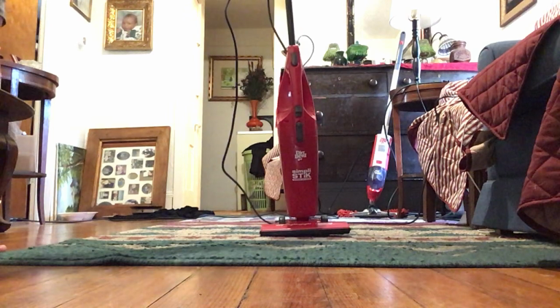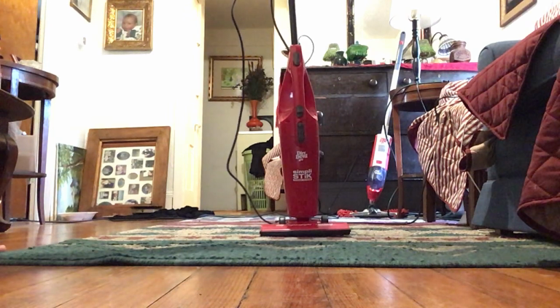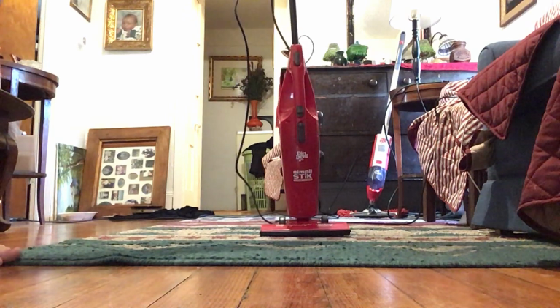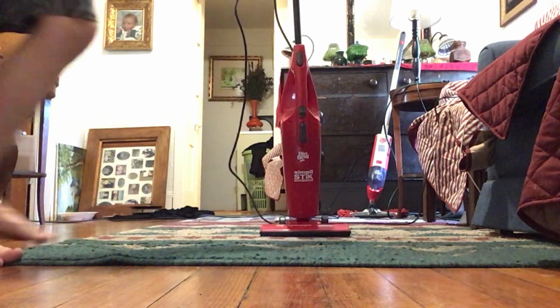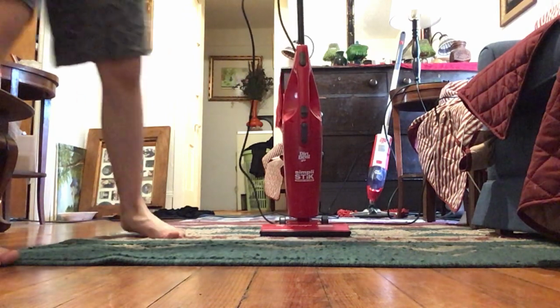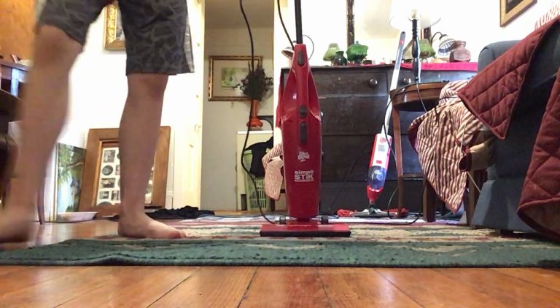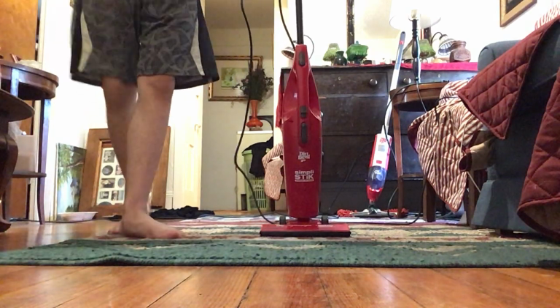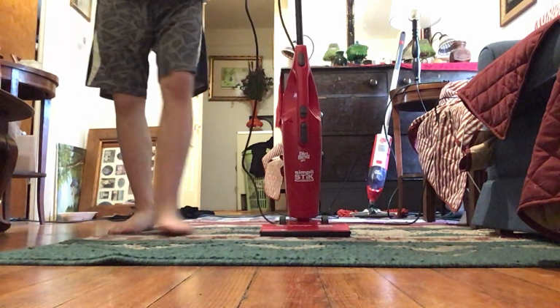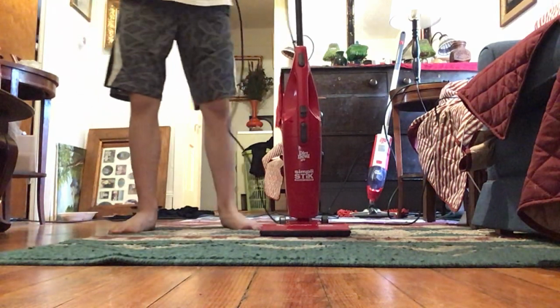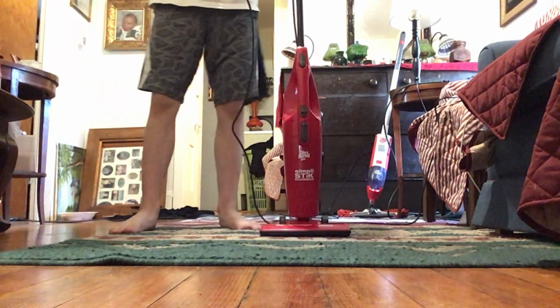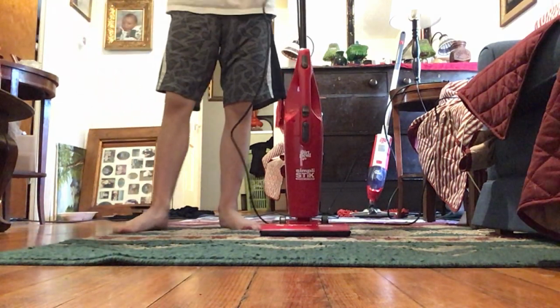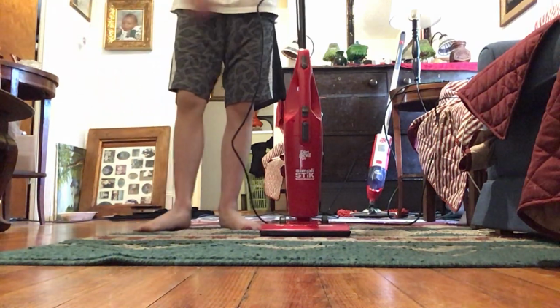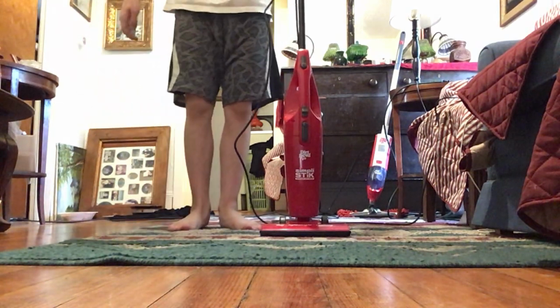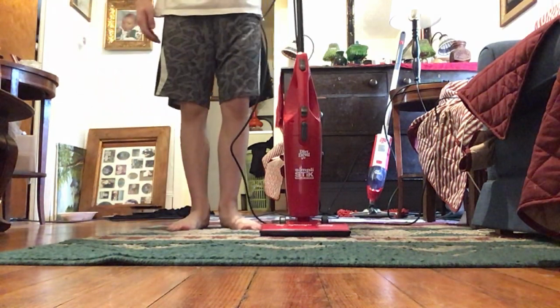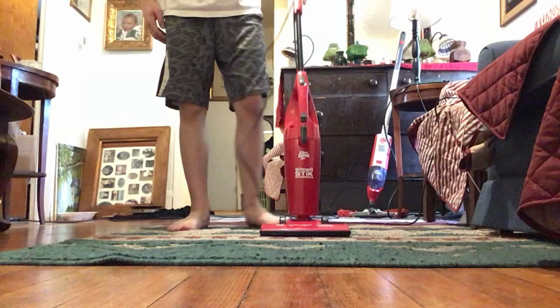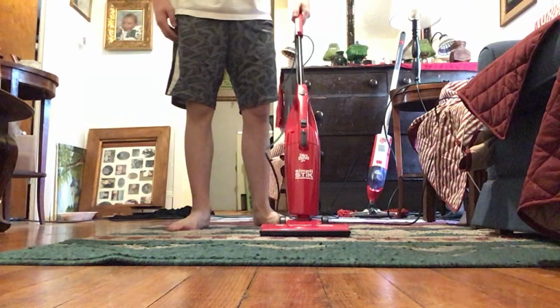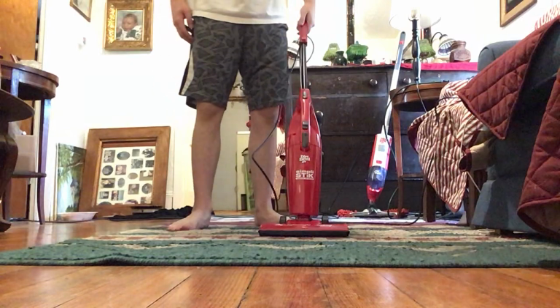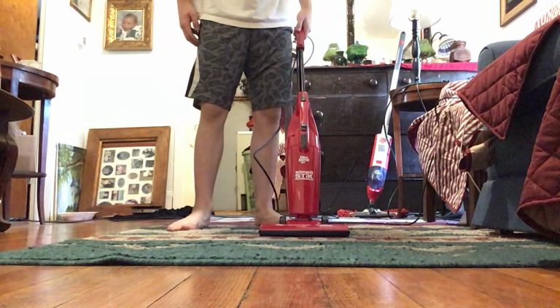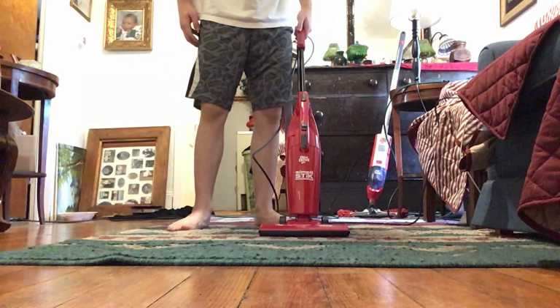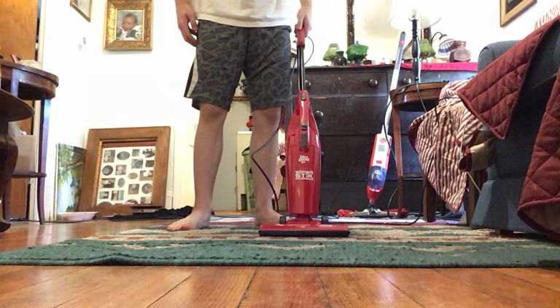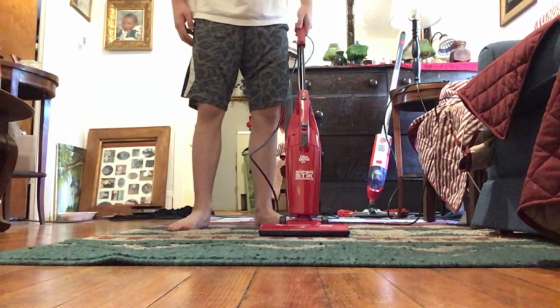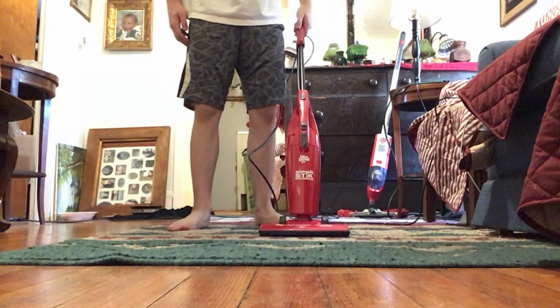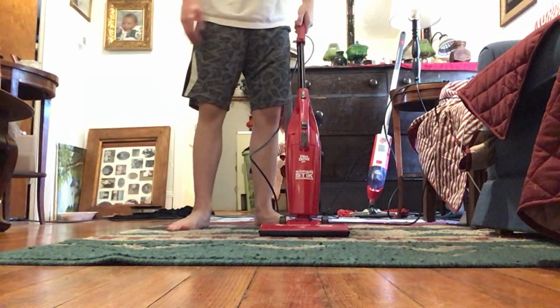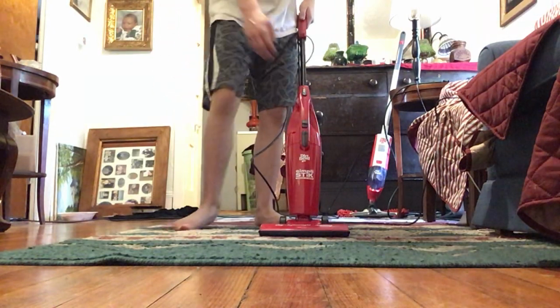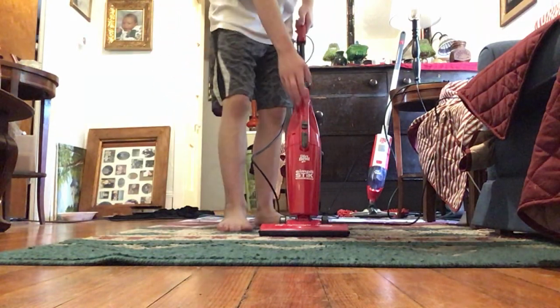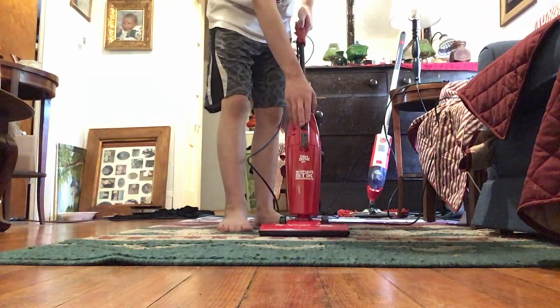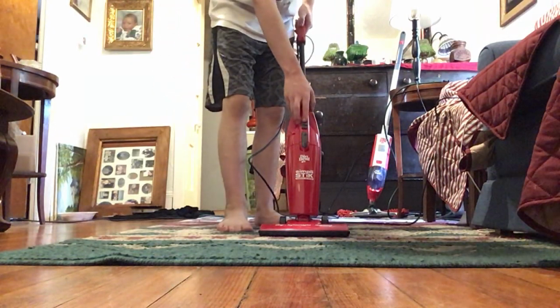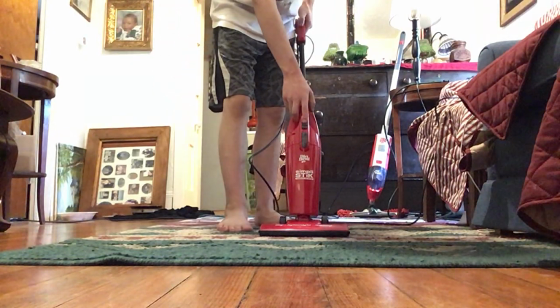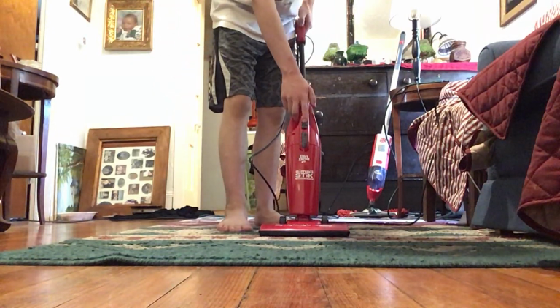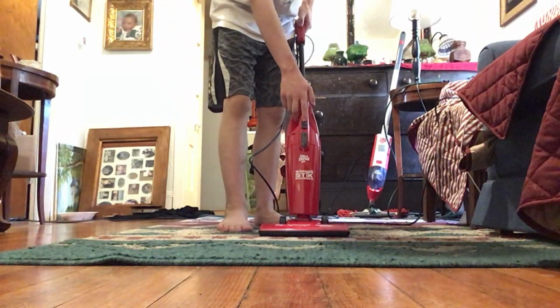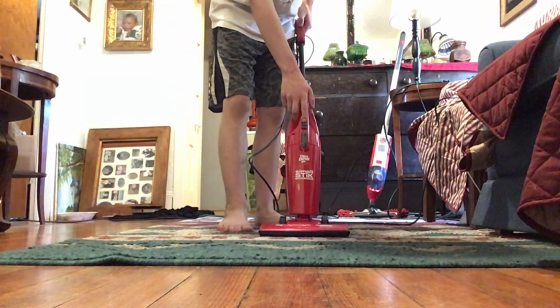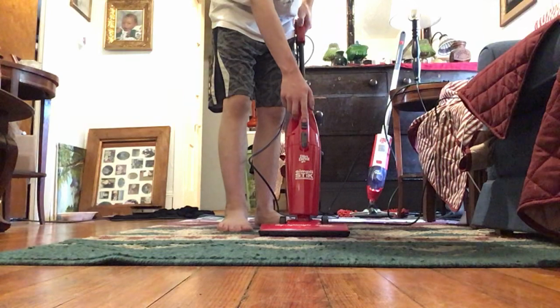The first vacuum we are going to be using today is the Dirt Devil Simply Stick. We'll see how this one does on vacuuming the rug. Here we go.